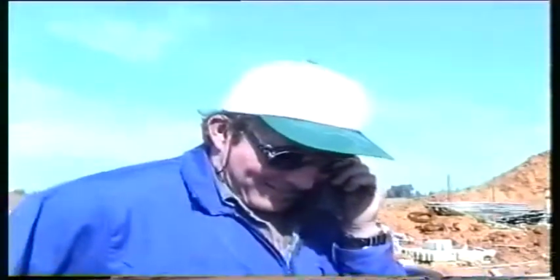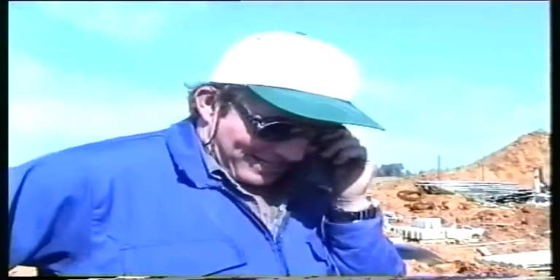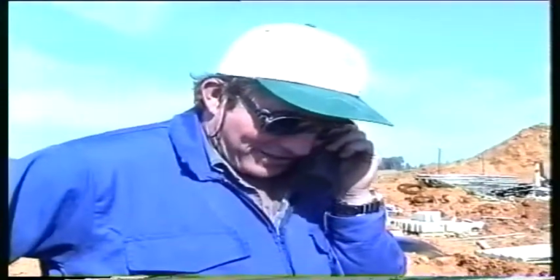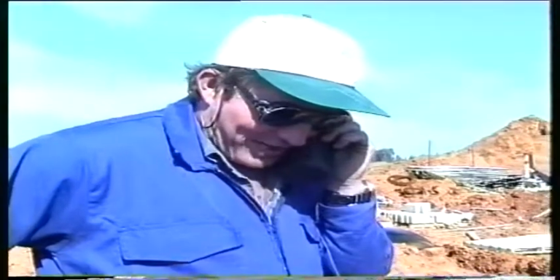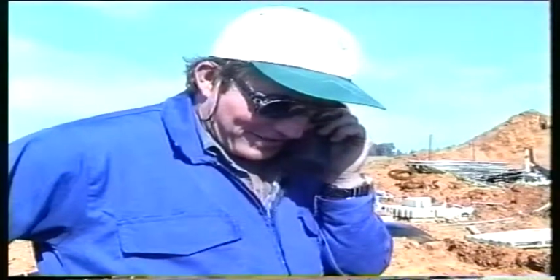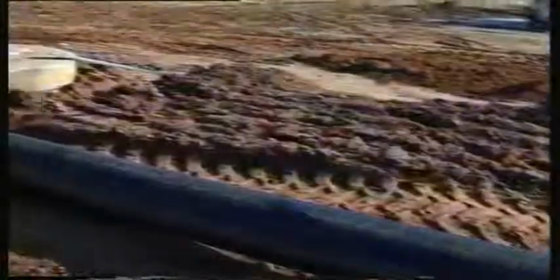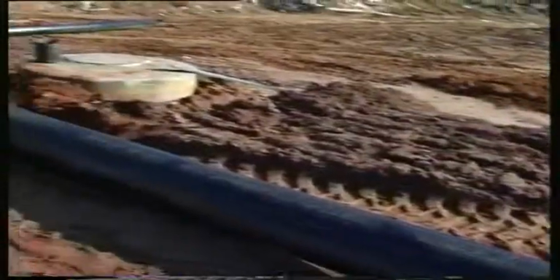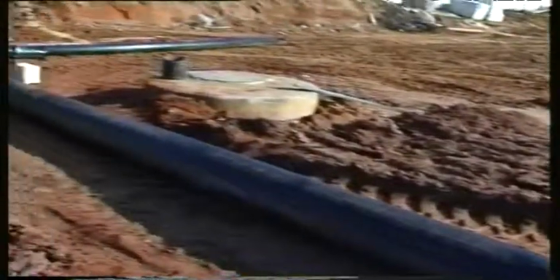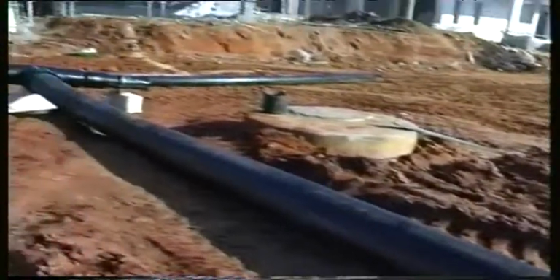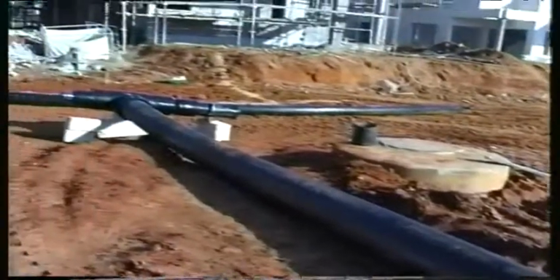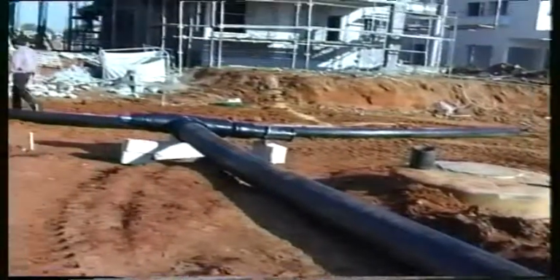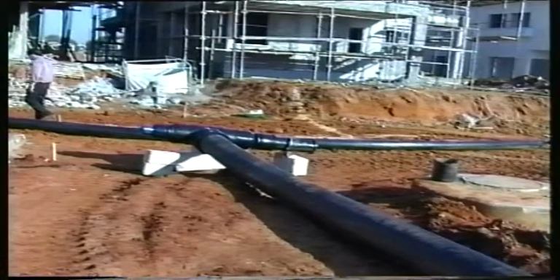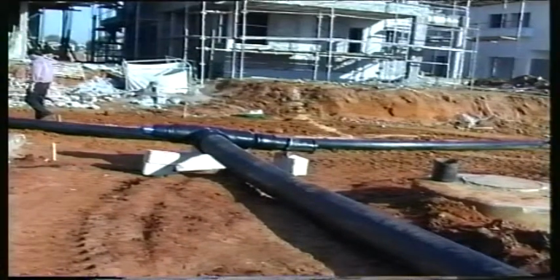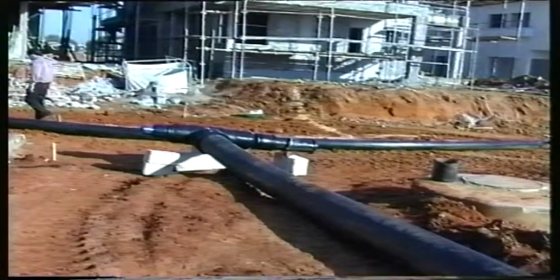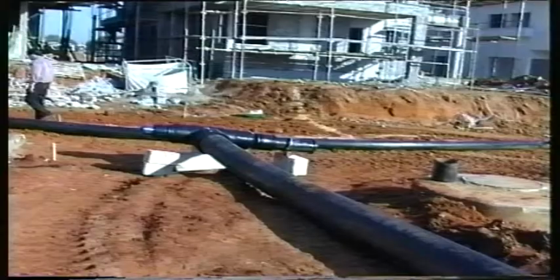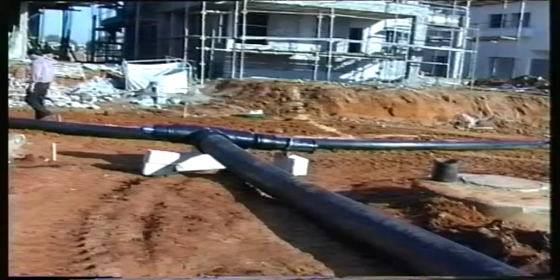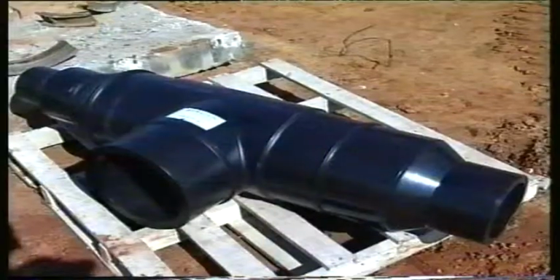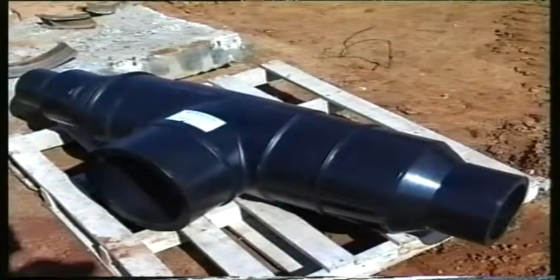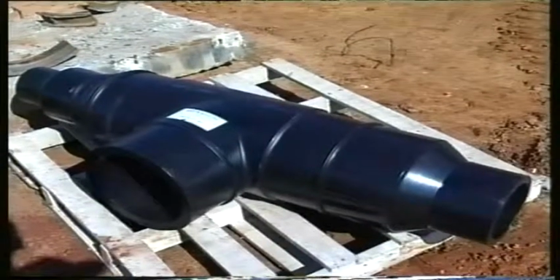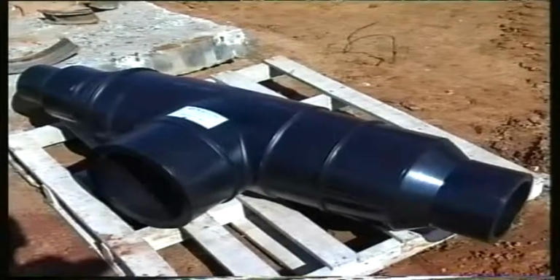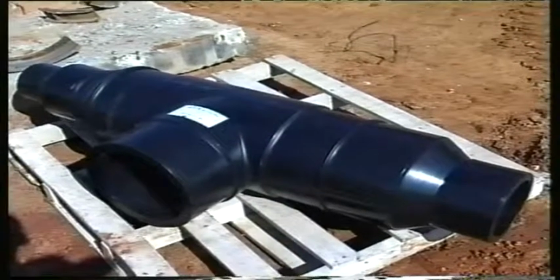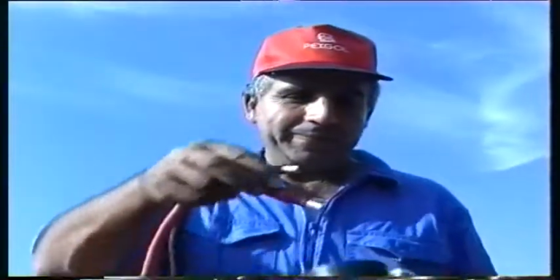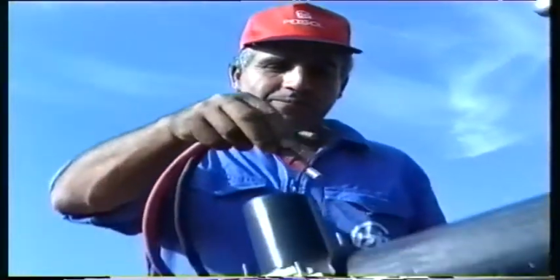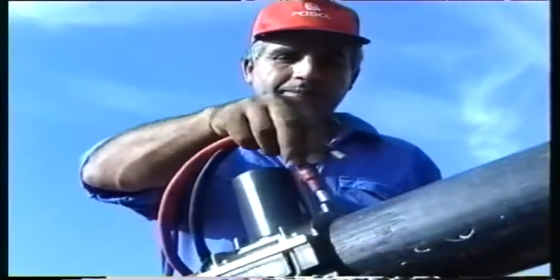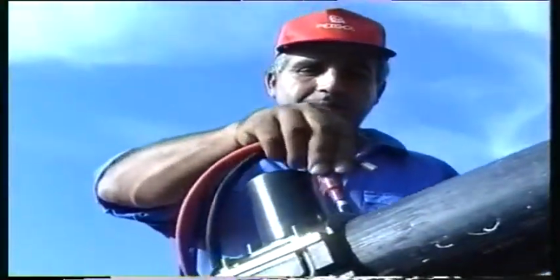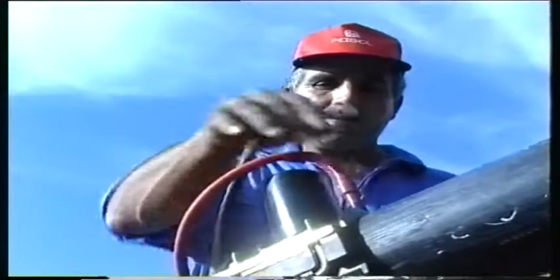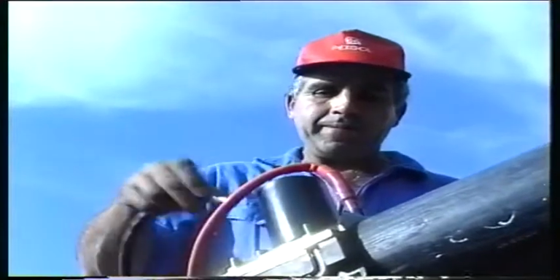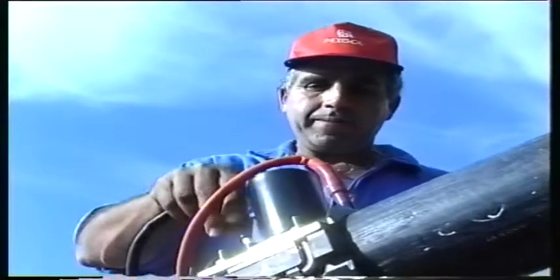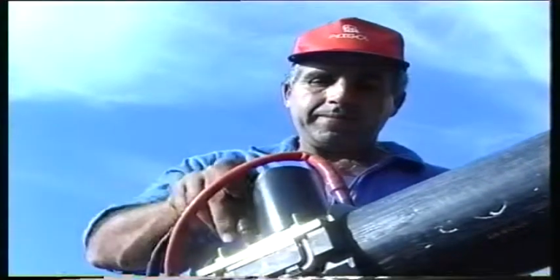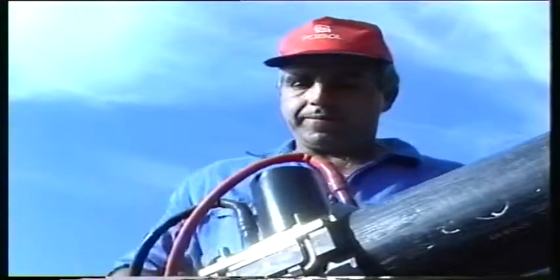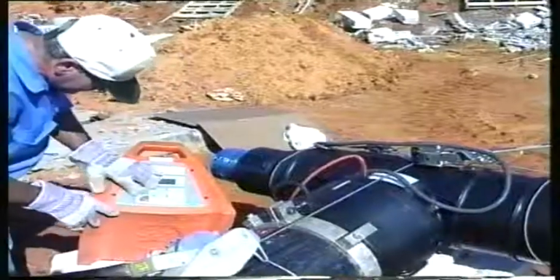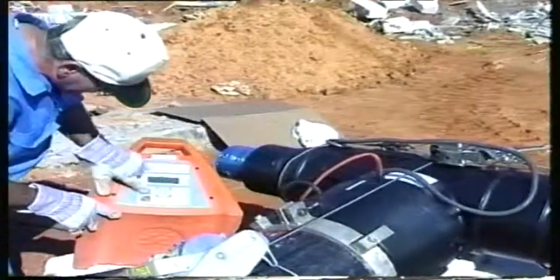PEX-GOLD's fitting systems are among the best systems in the world, ensuring zero leakages or failures. The Electrofusion system is very useful in this application.